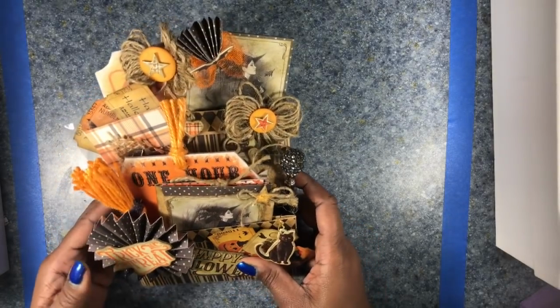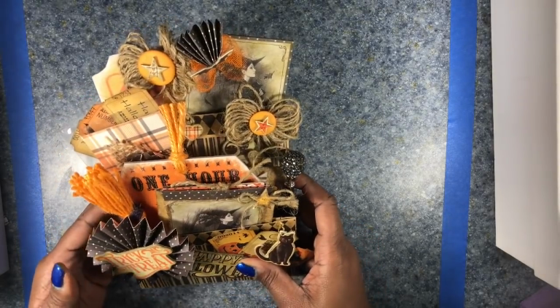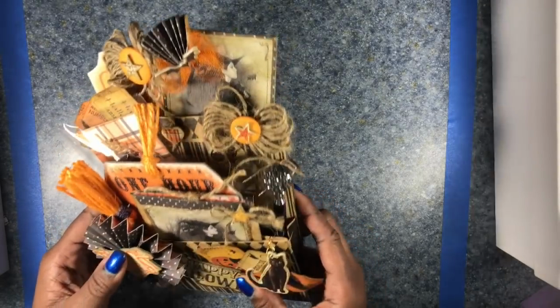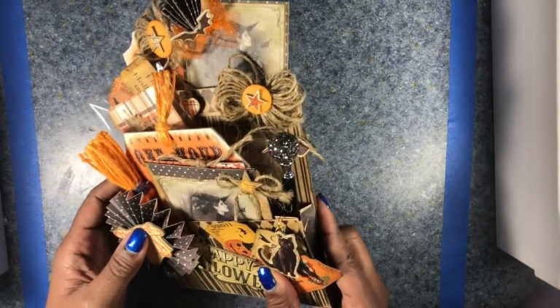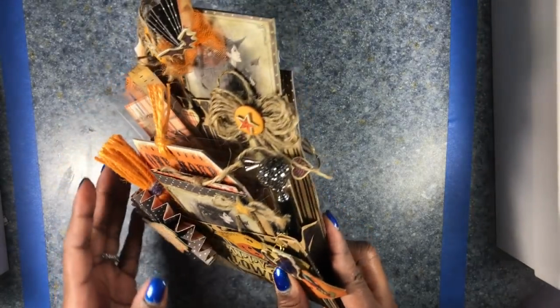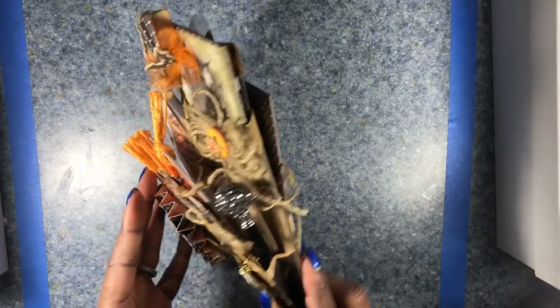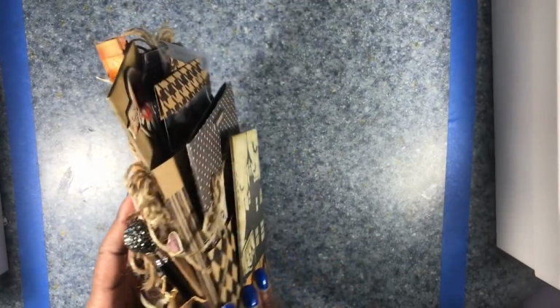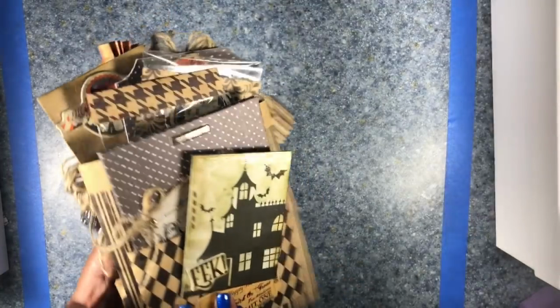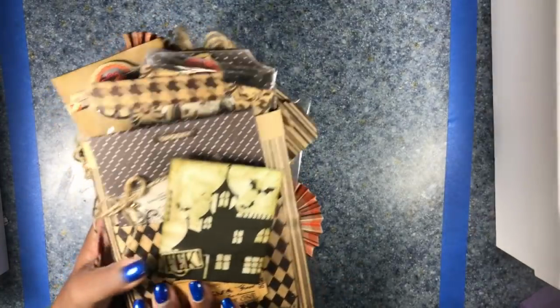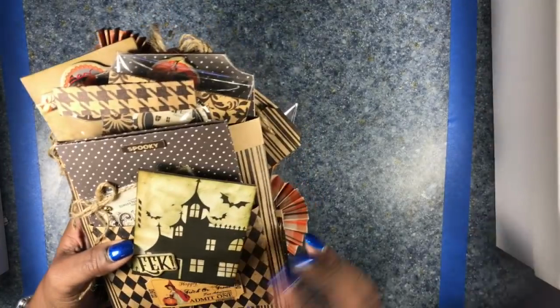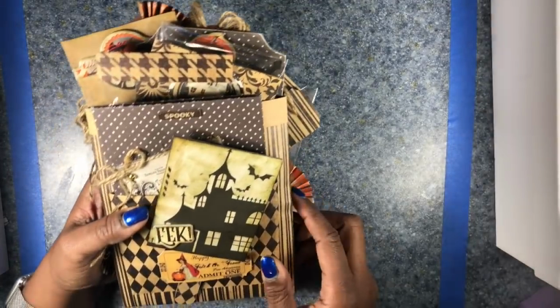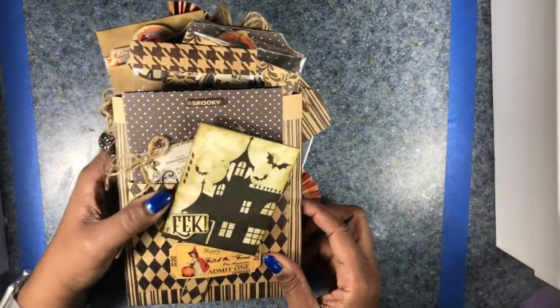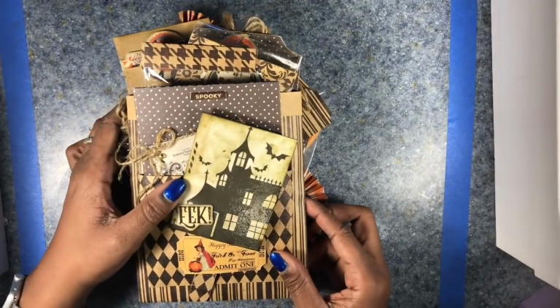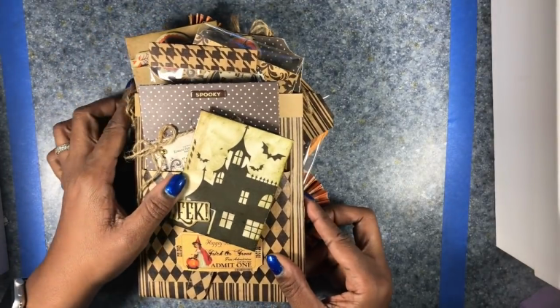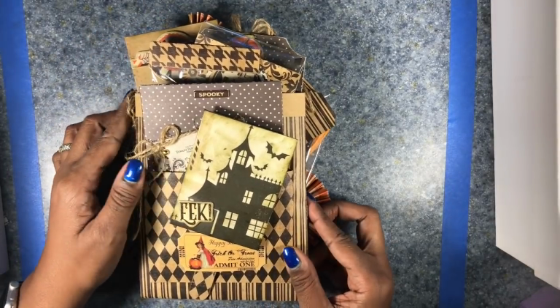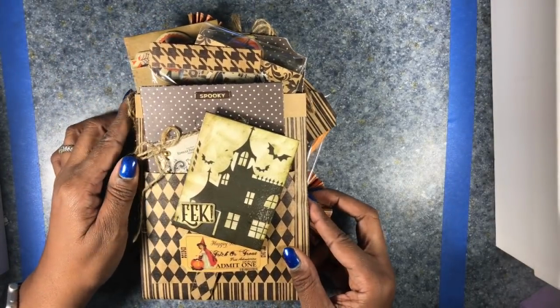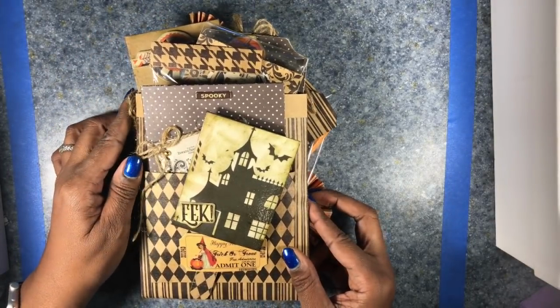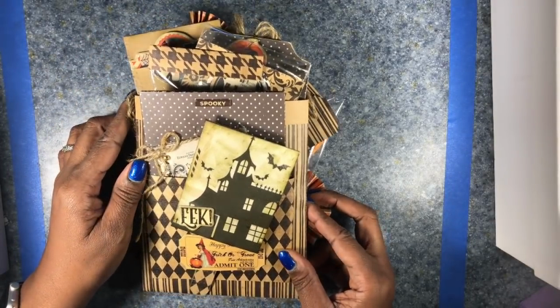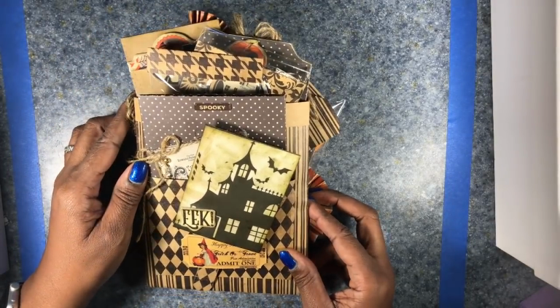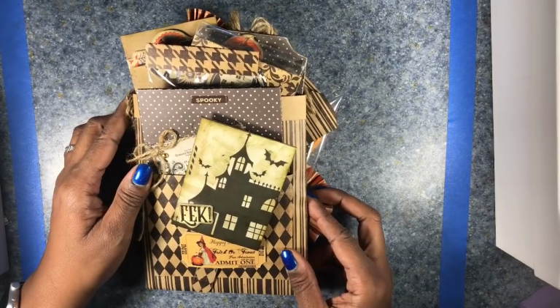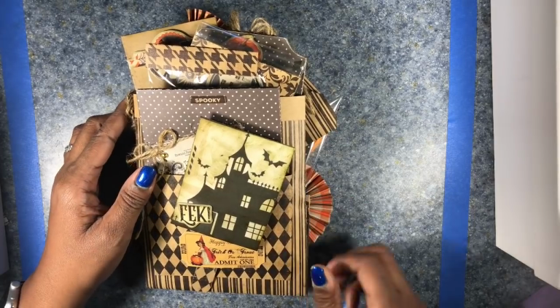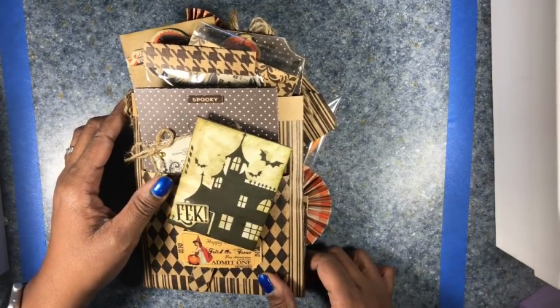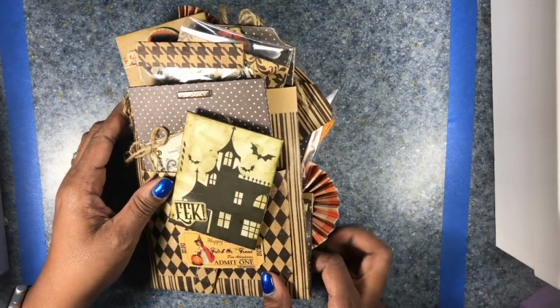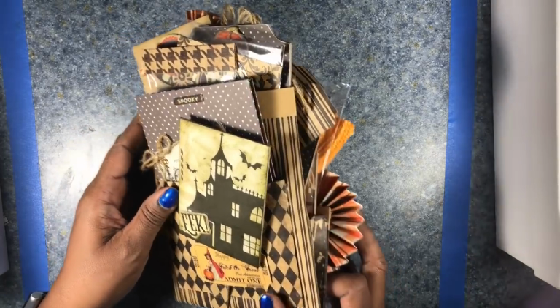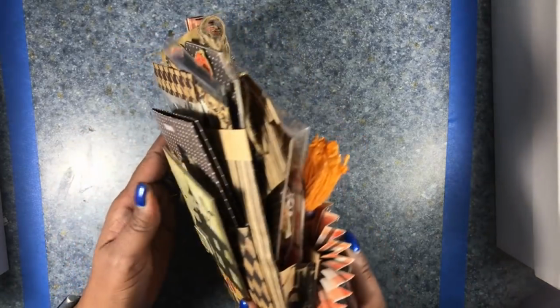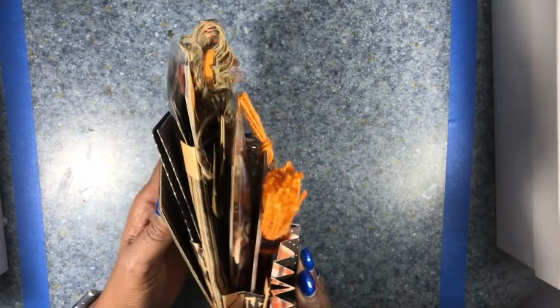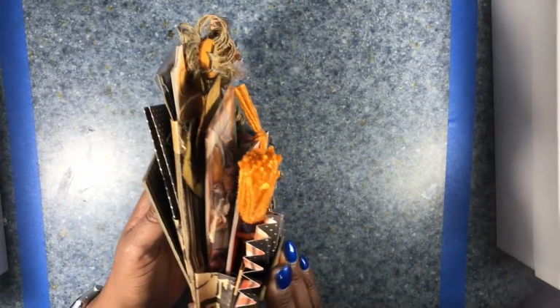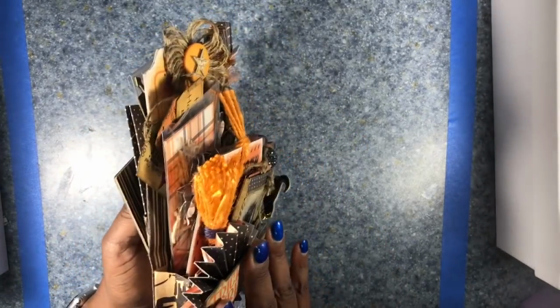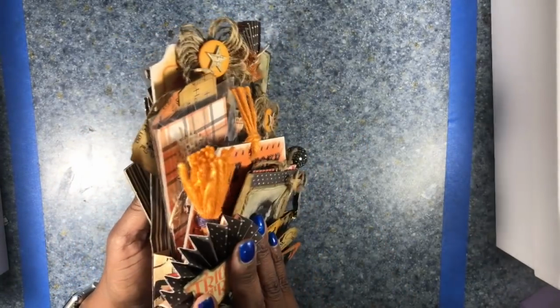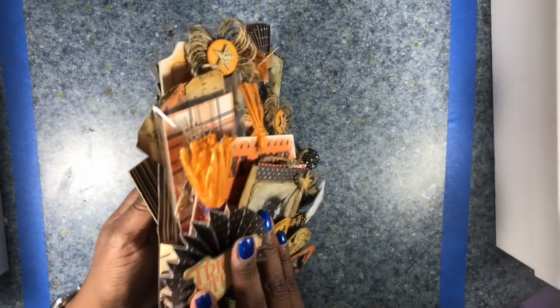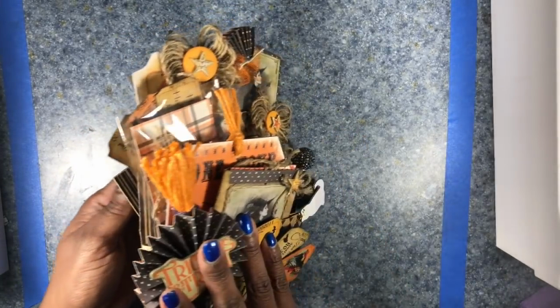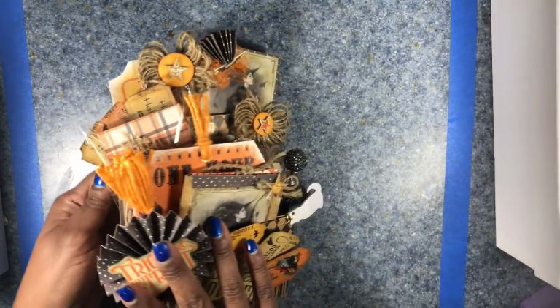Here's how the envelope looks from the front, and then here's how it looks from the back. I'm very pleased with how it turned out, and I had fun making all of the items that I put in it. Let's take a closer look.